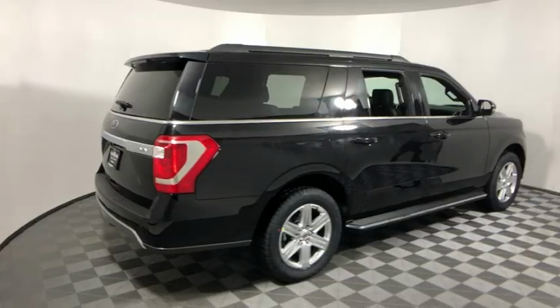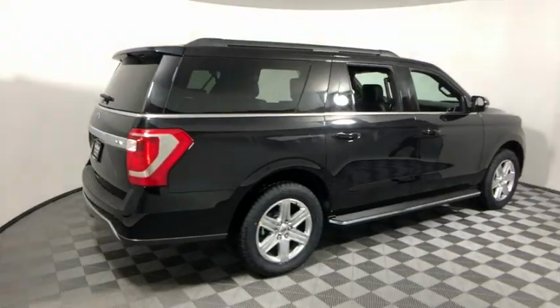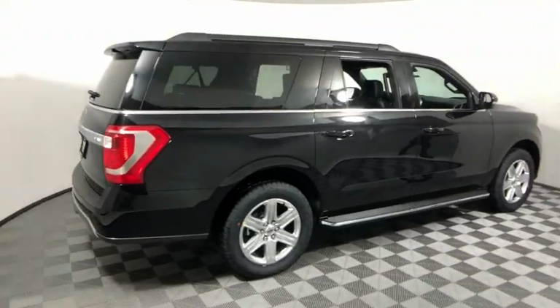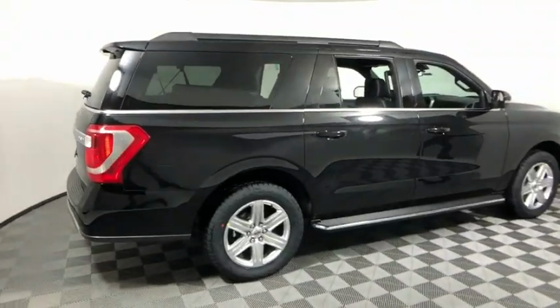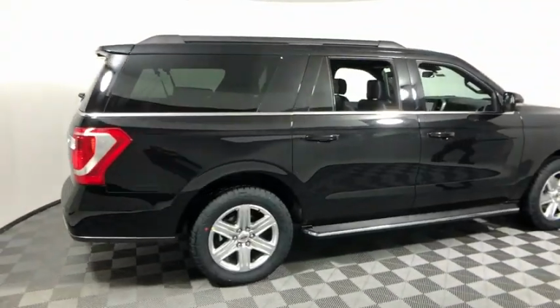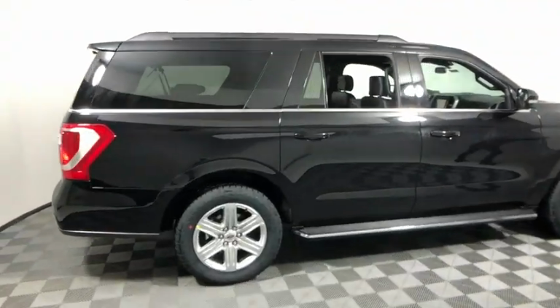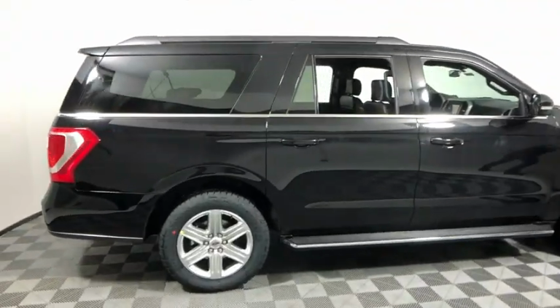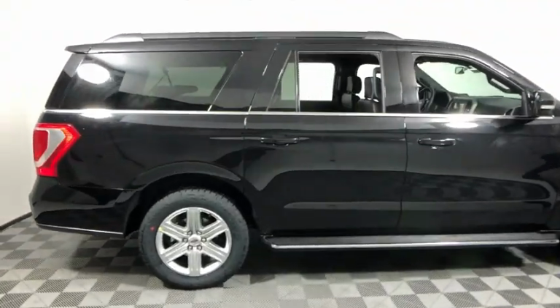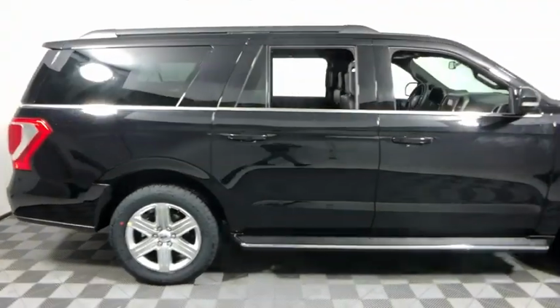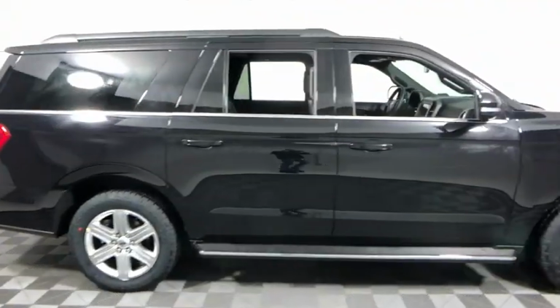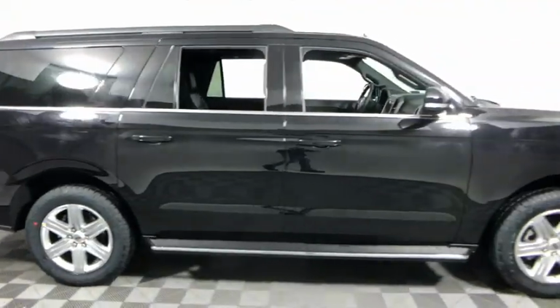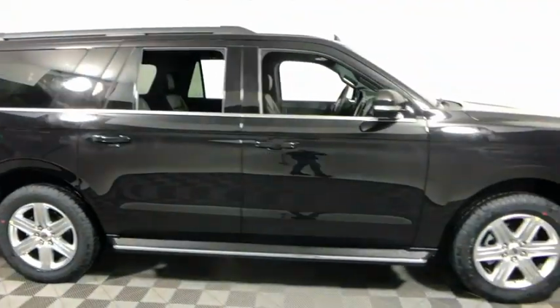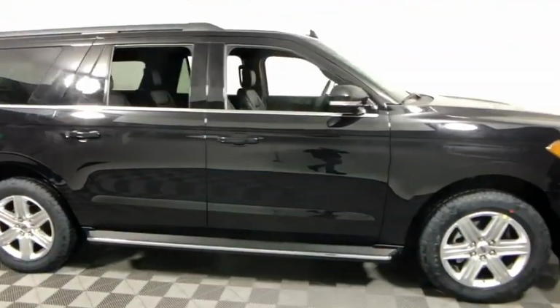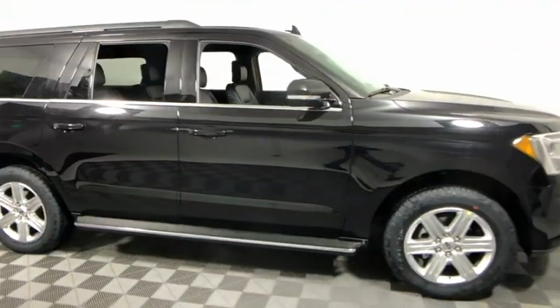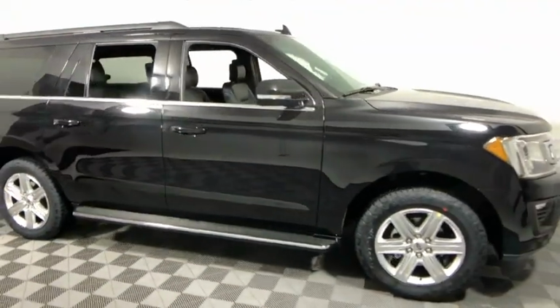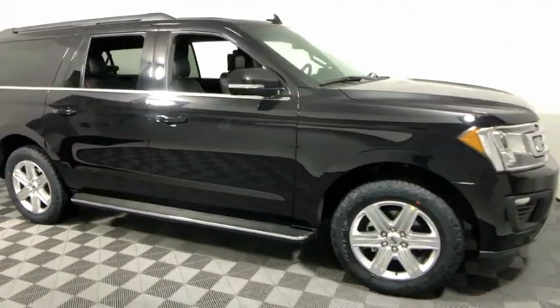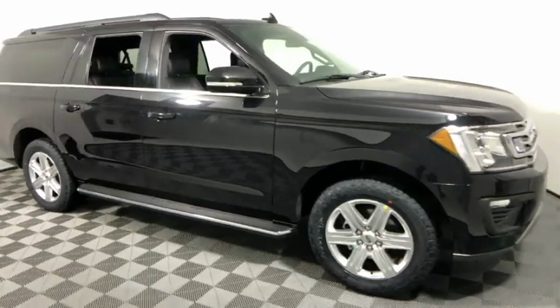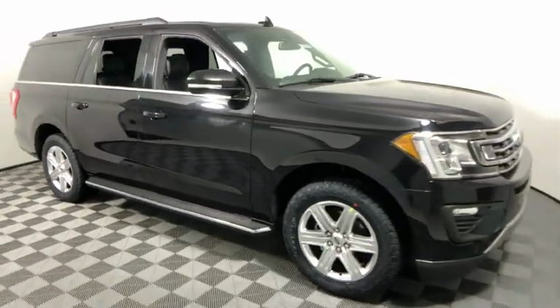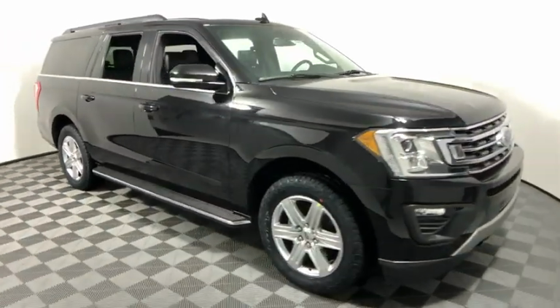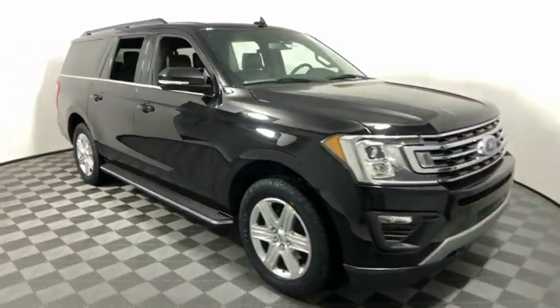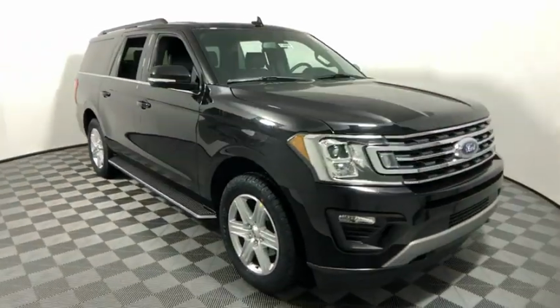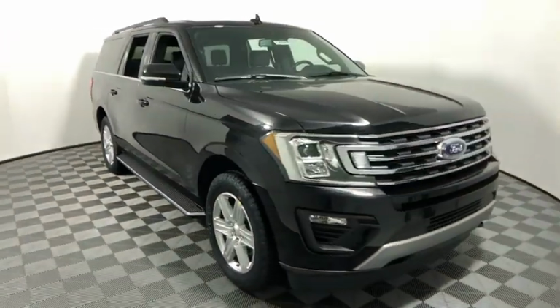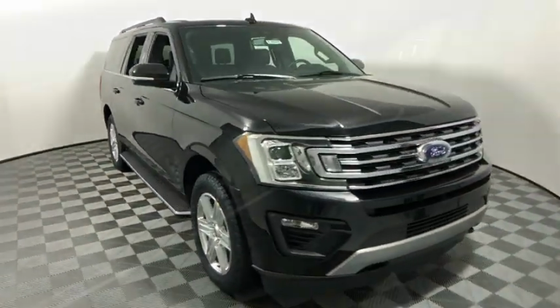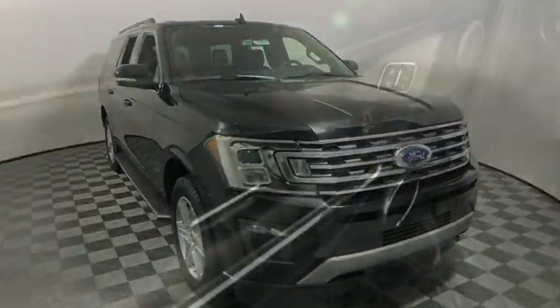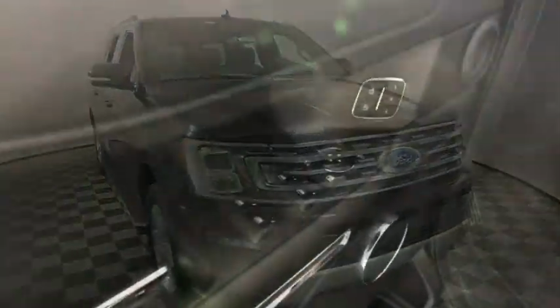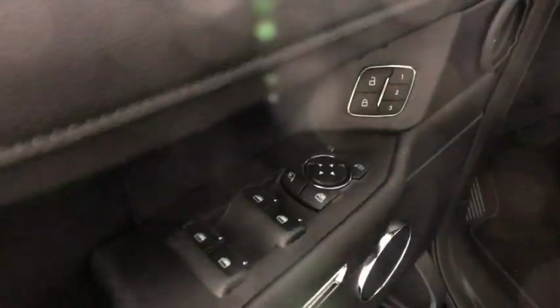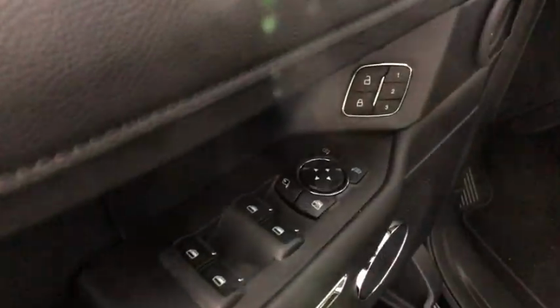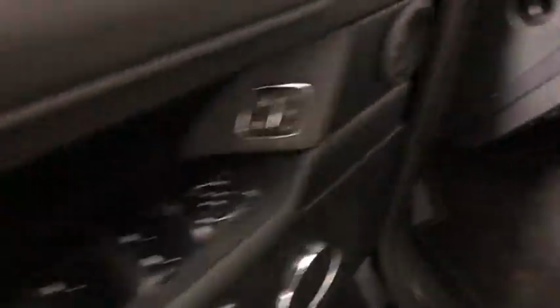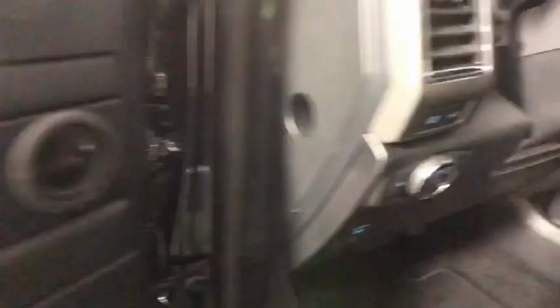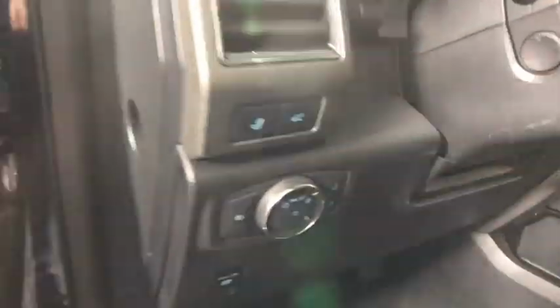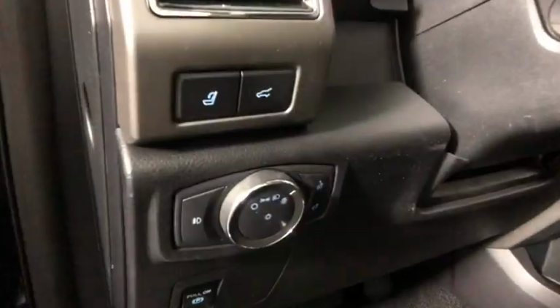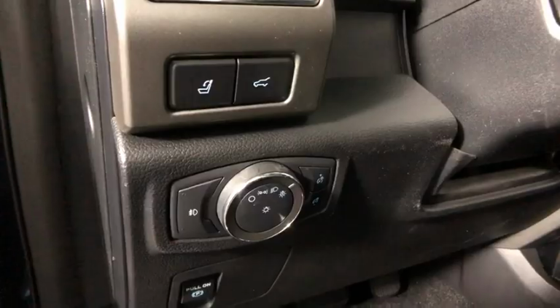Stop by and take a look at the 2020 Ford Expedition. Powerful, controlled, resourceful. Expedition. This vehicle has less than 100 miles.